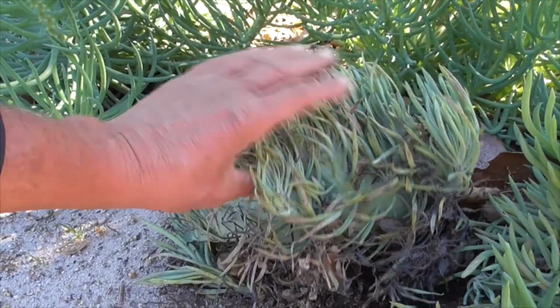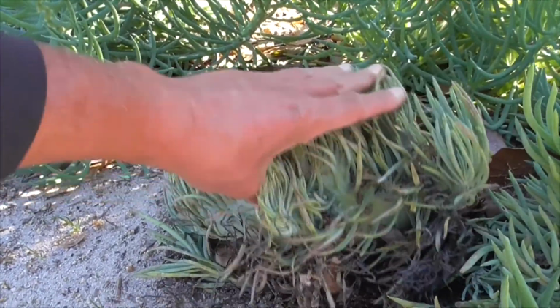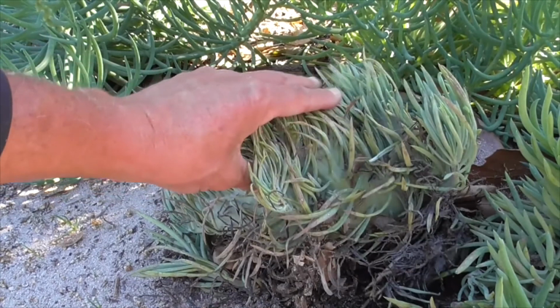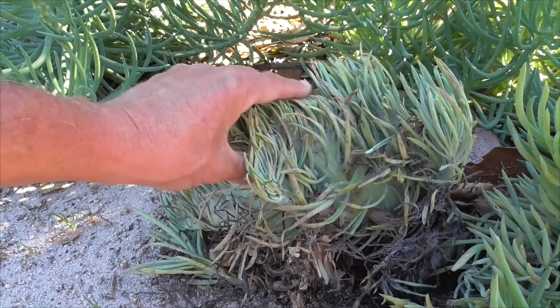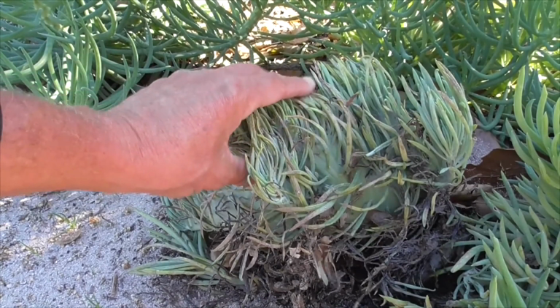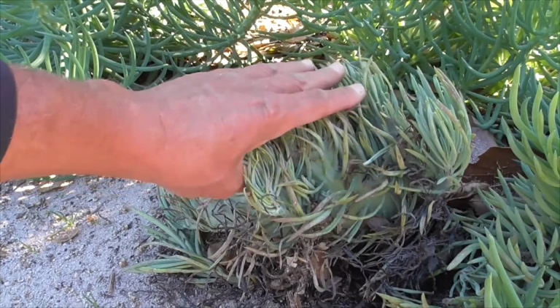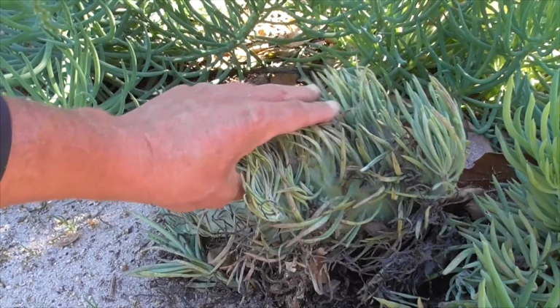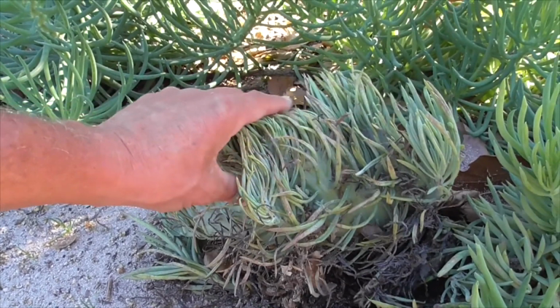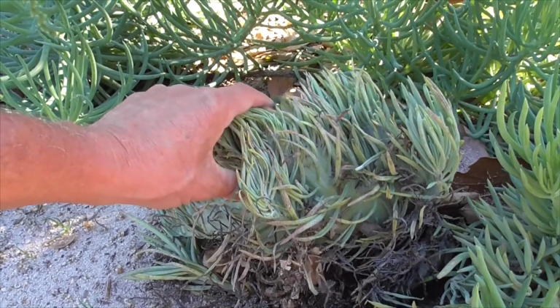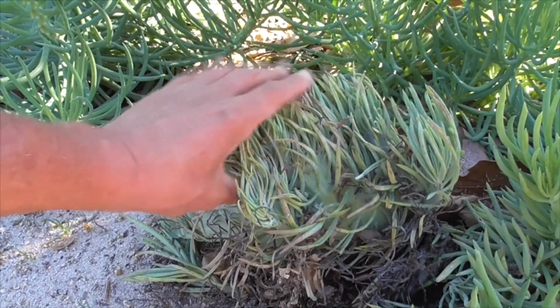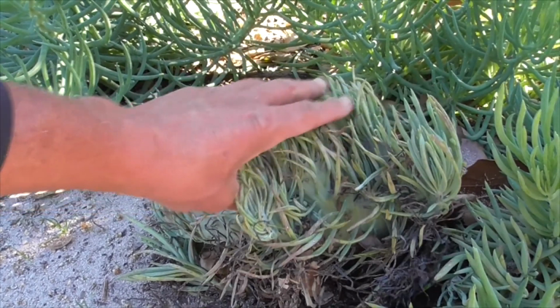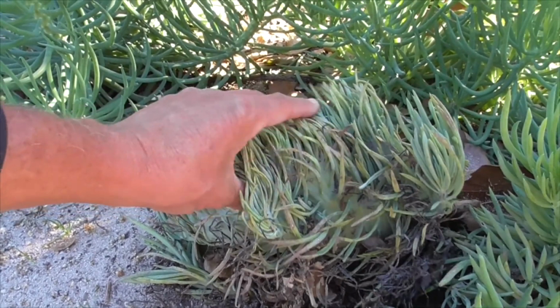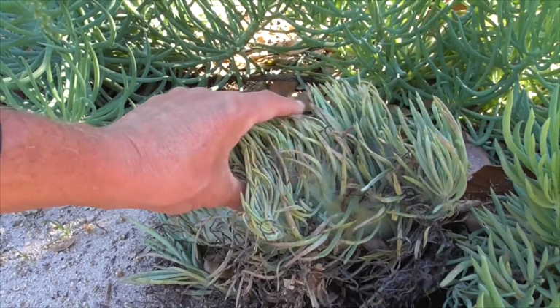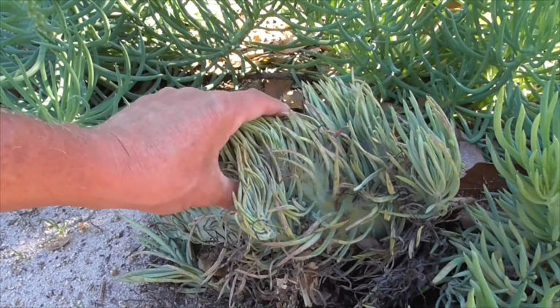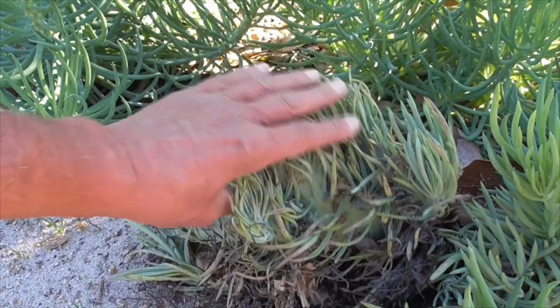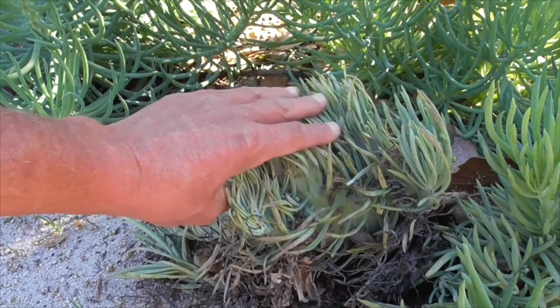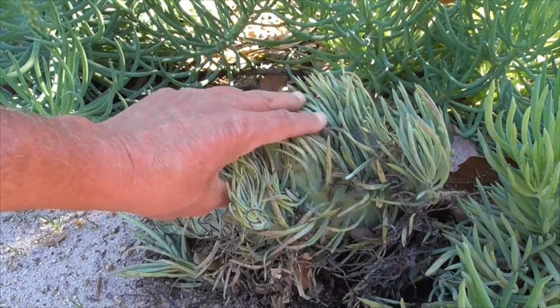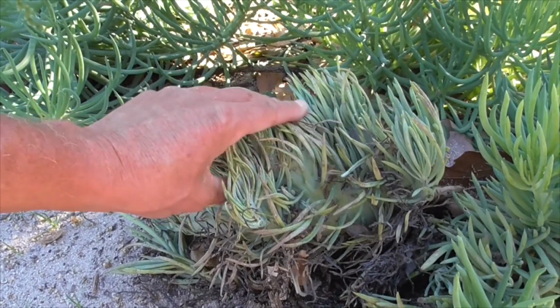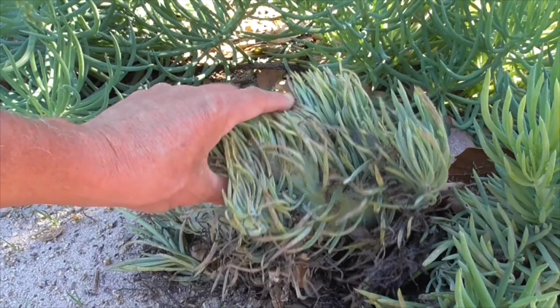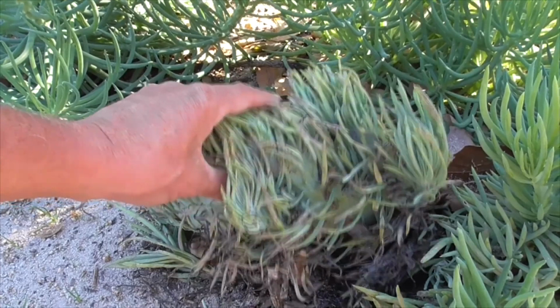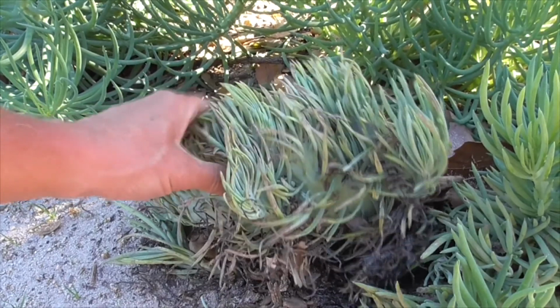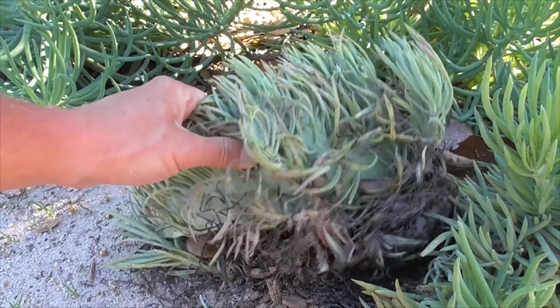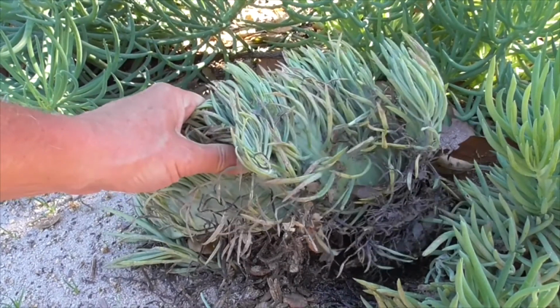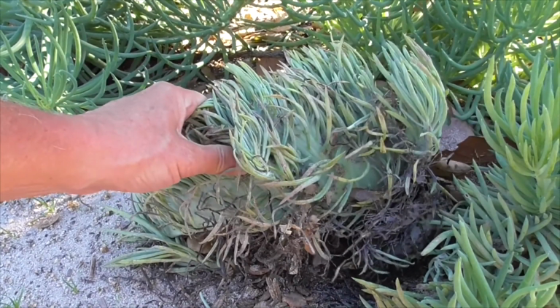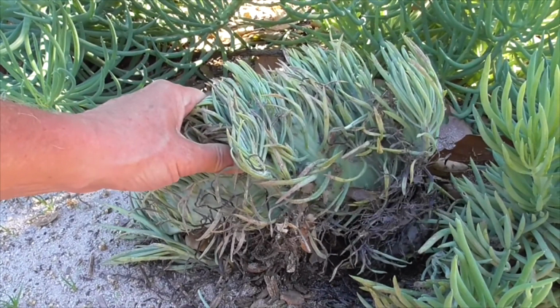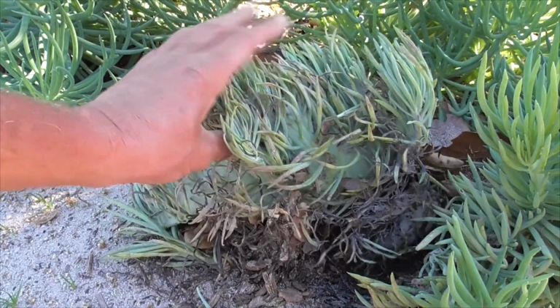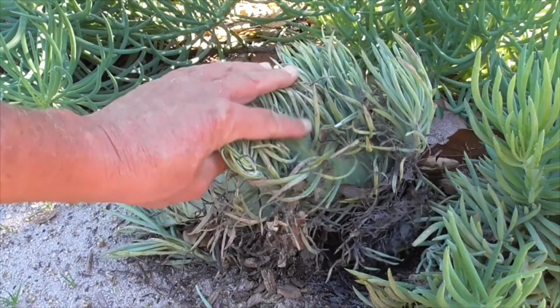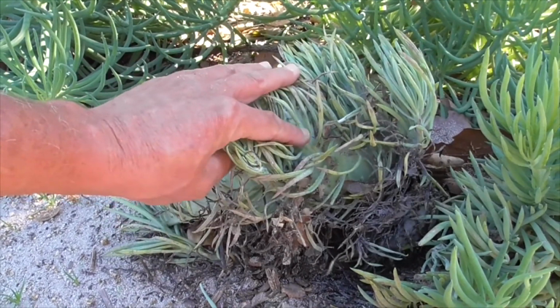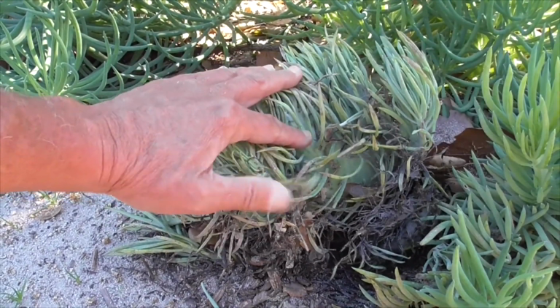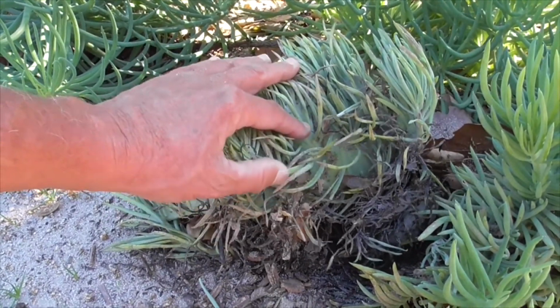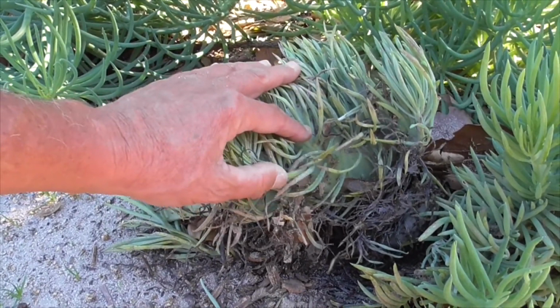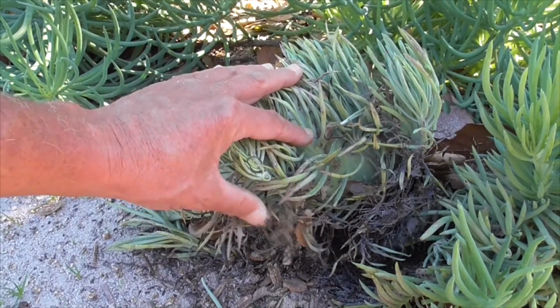This mutation occurs naturally in all of our succulents, but you can't really force a succulent to crest on its own. And there's no guarantee your own plant will even mutate. So this is kind of a real treat for us.